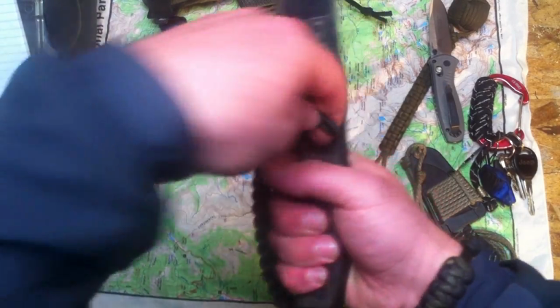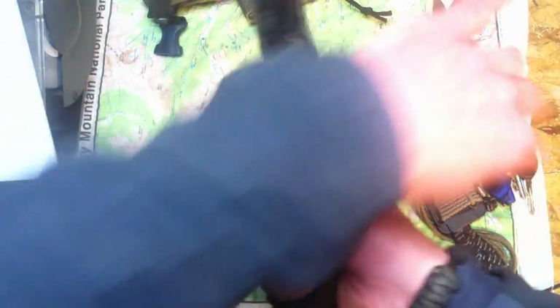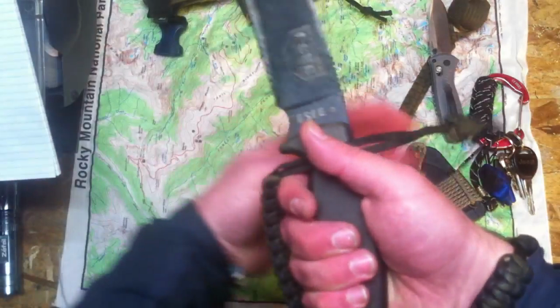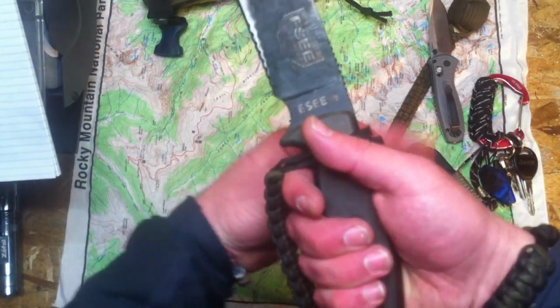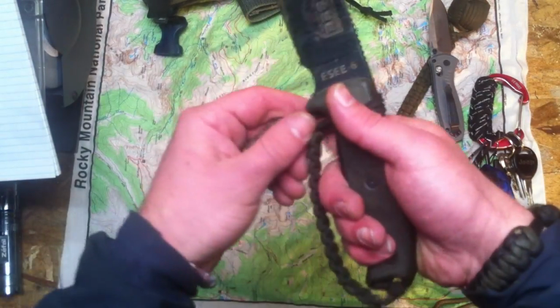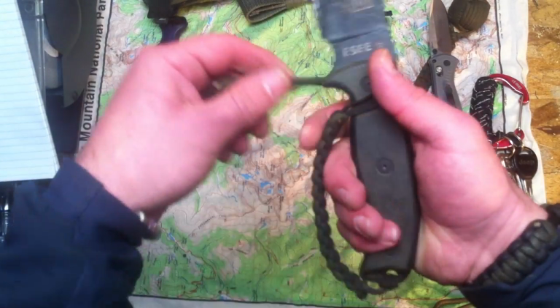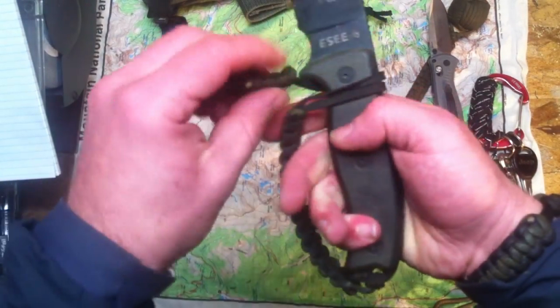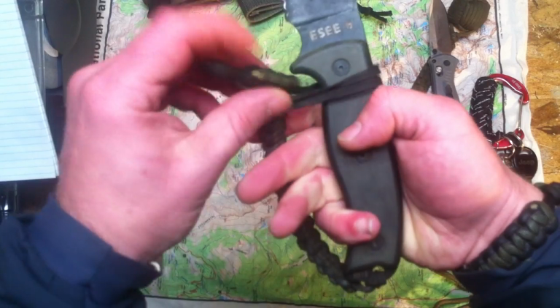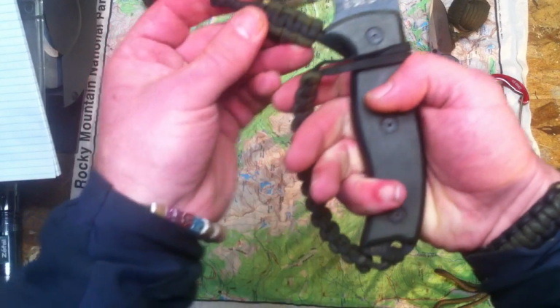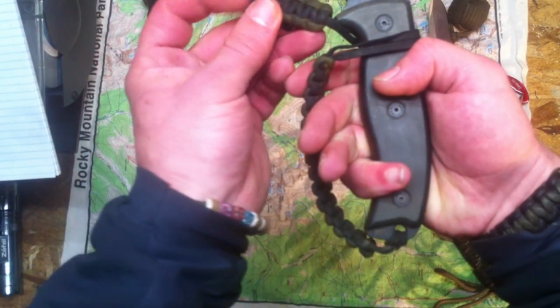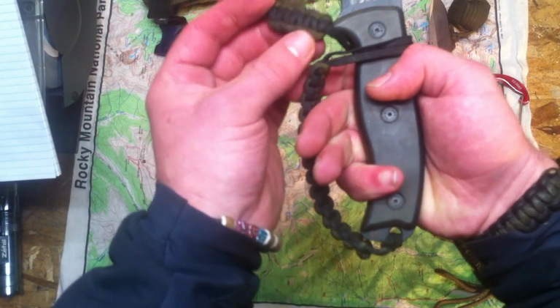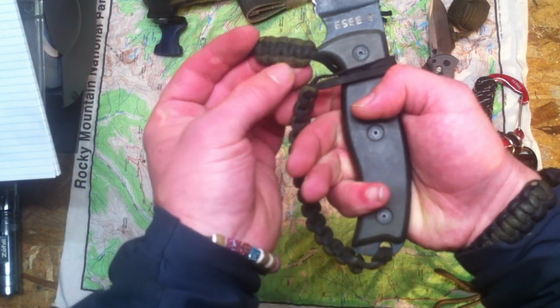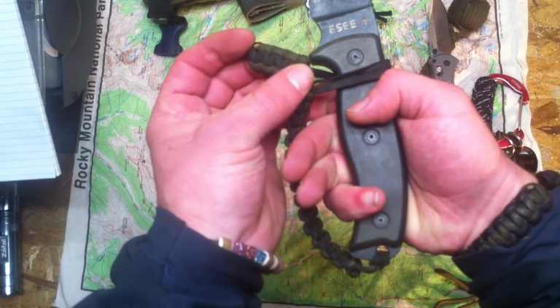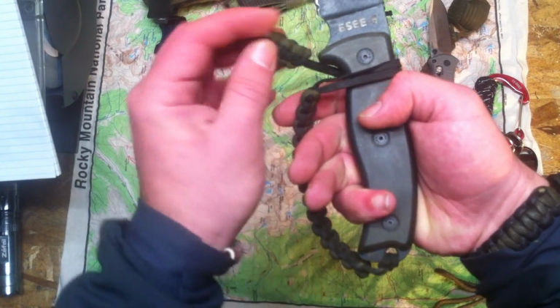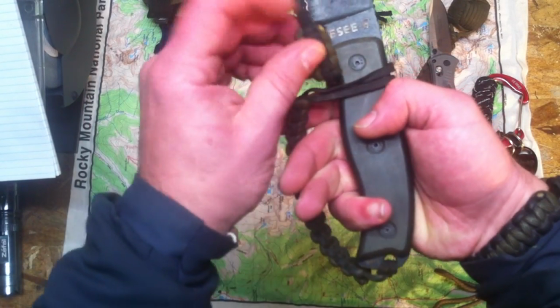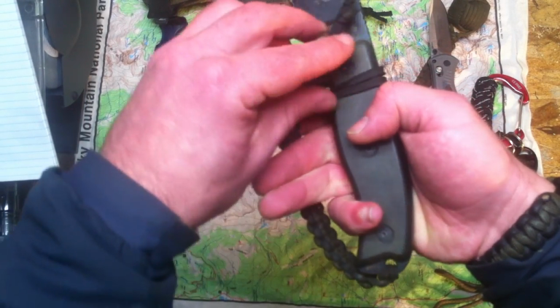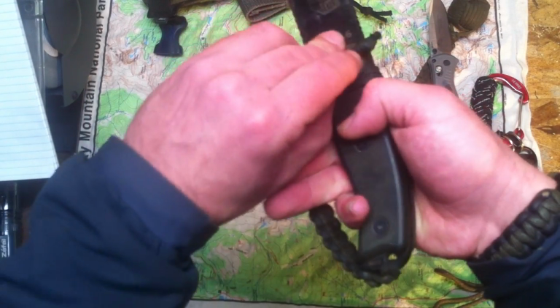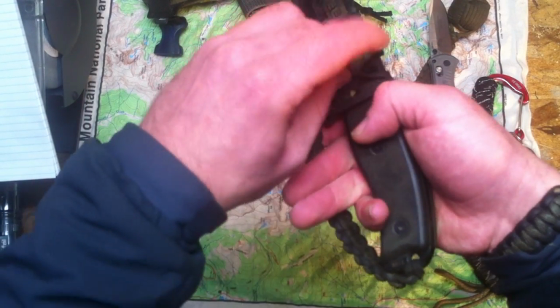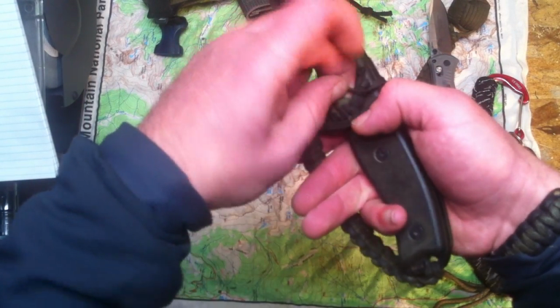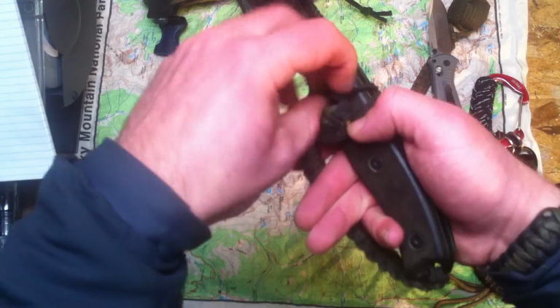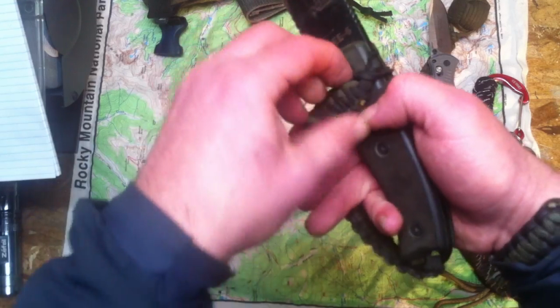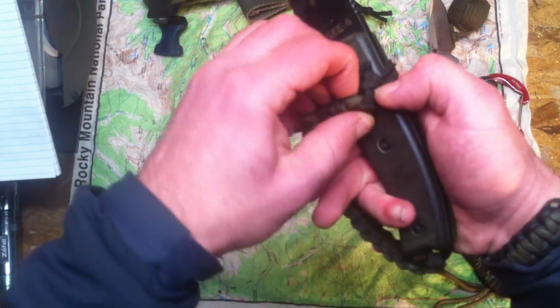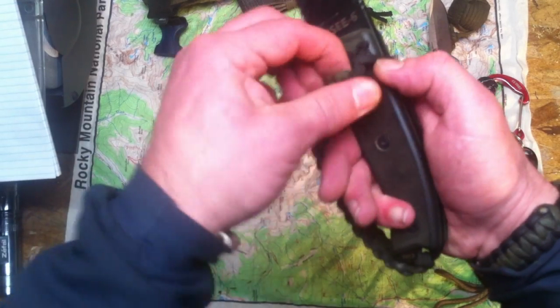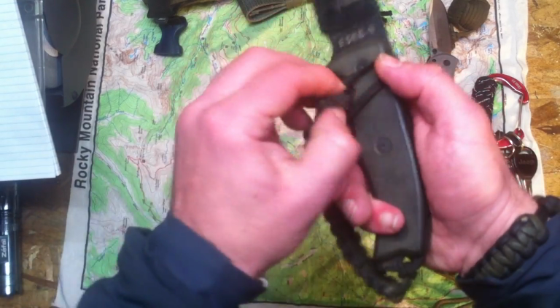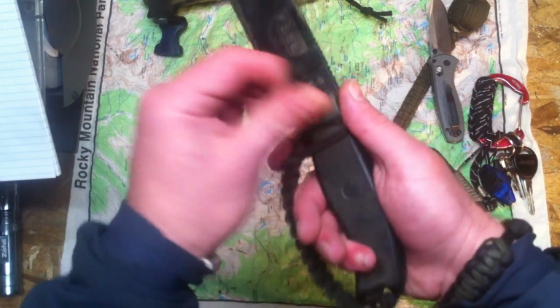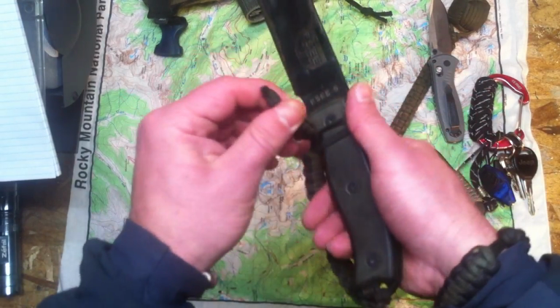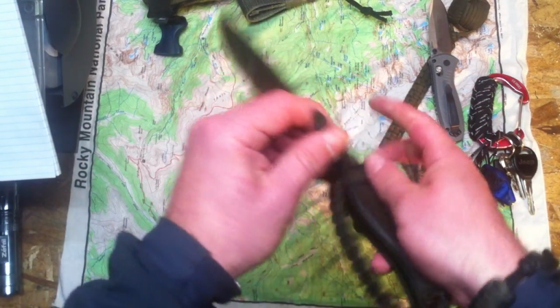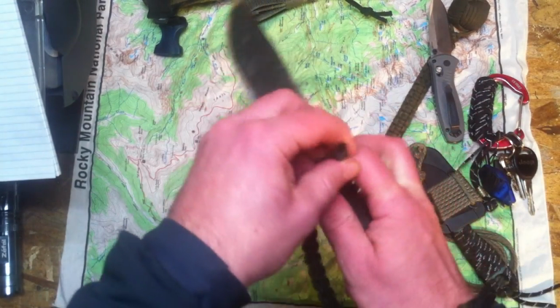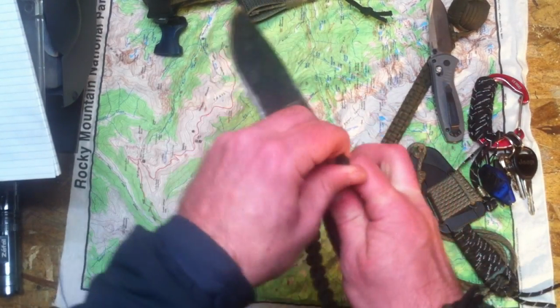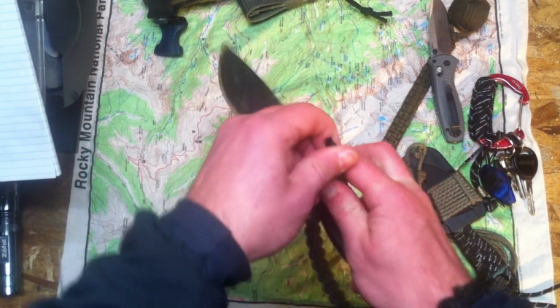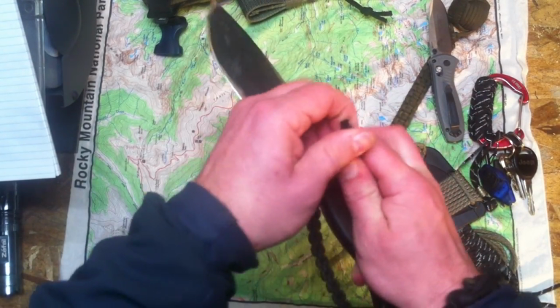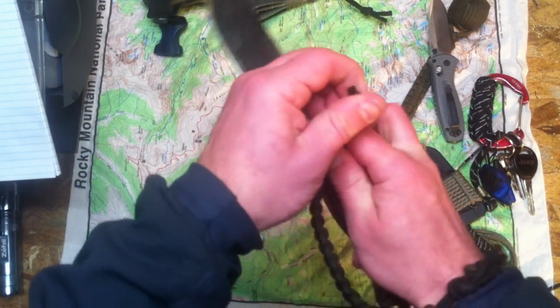And then I got this loose part of string that goes around. Take this little extra piece that I got here, that's like an inch and a half long, stick it through the loop - that's the two pieces of the paracord. Cinch that little sucker down.